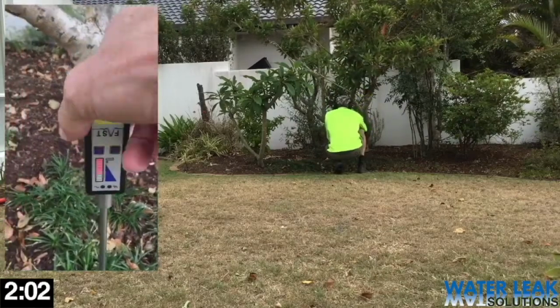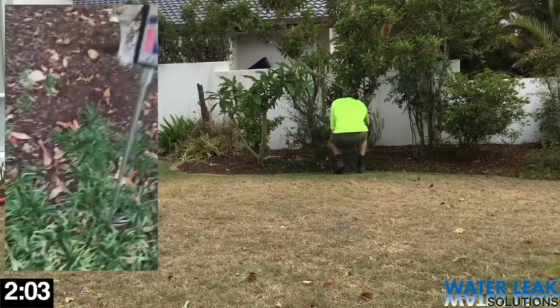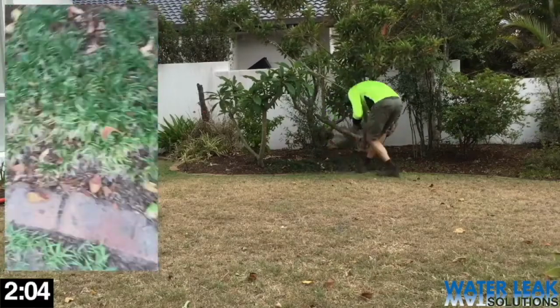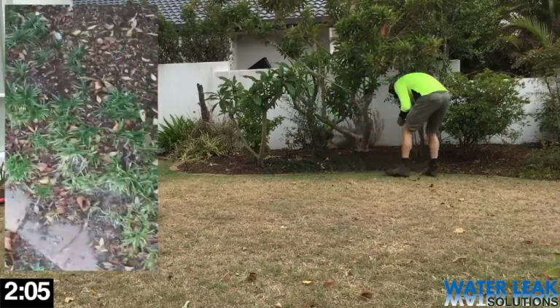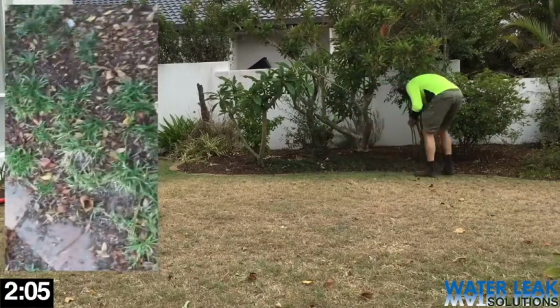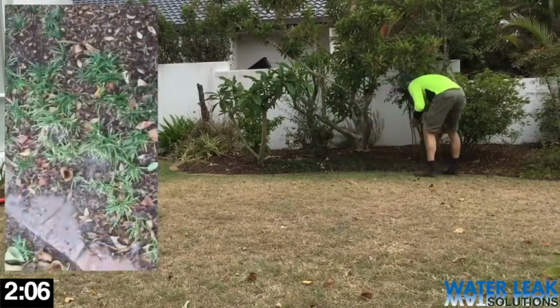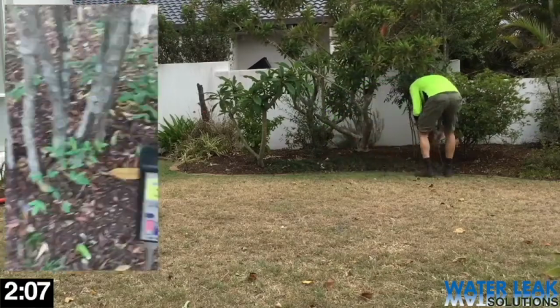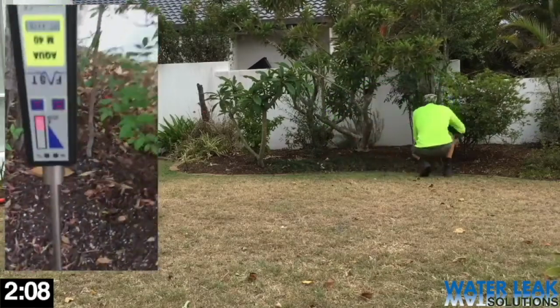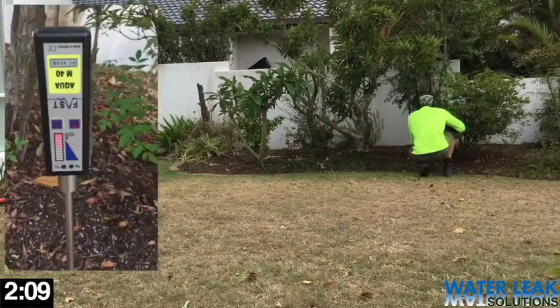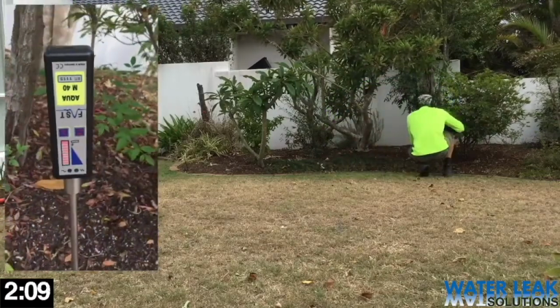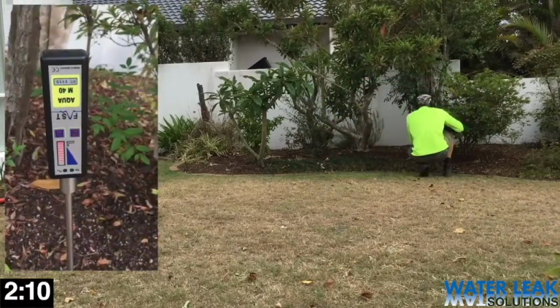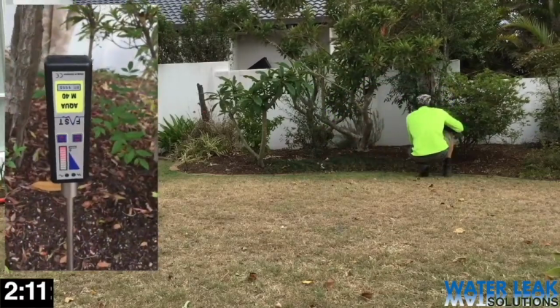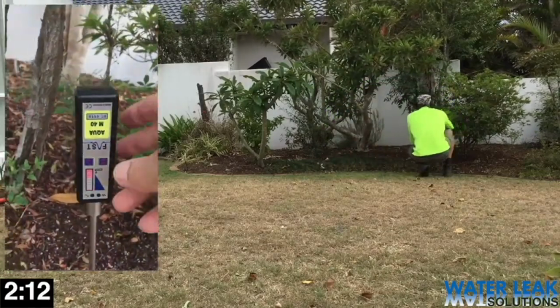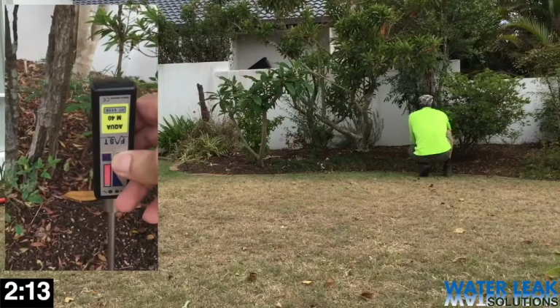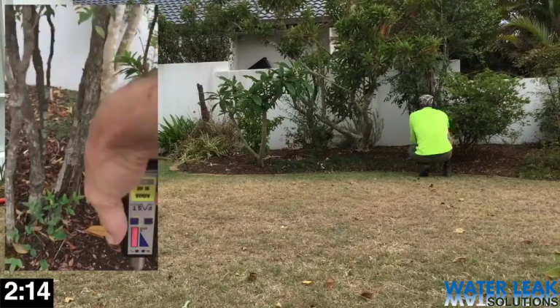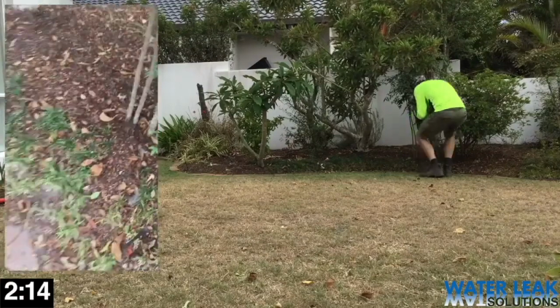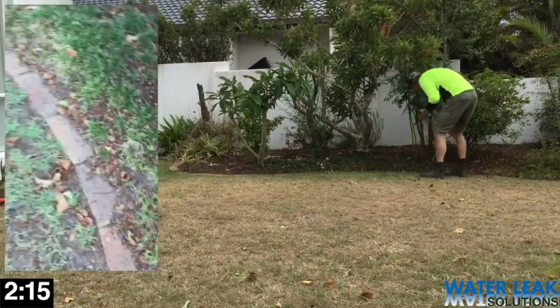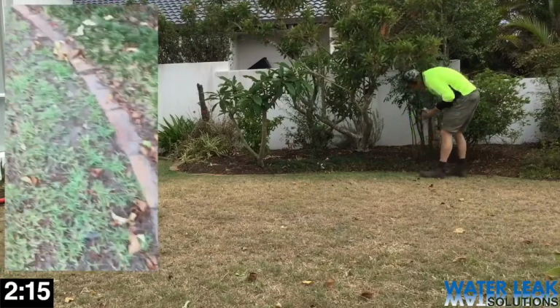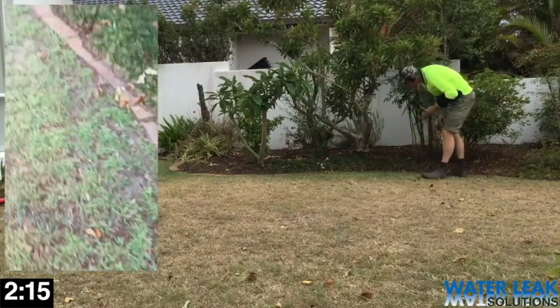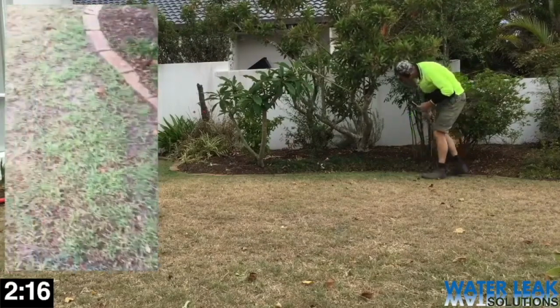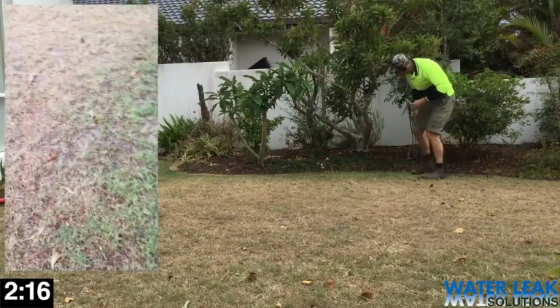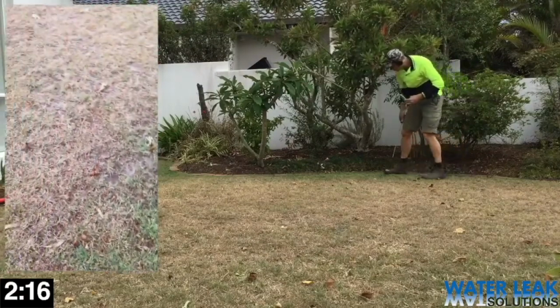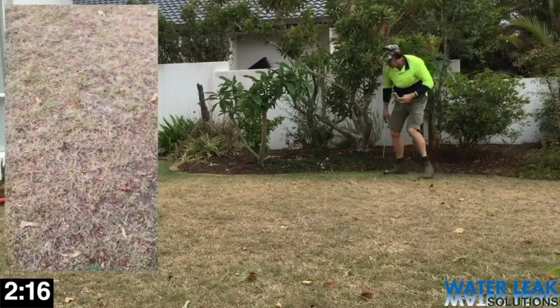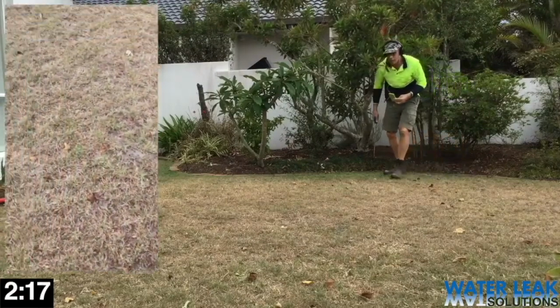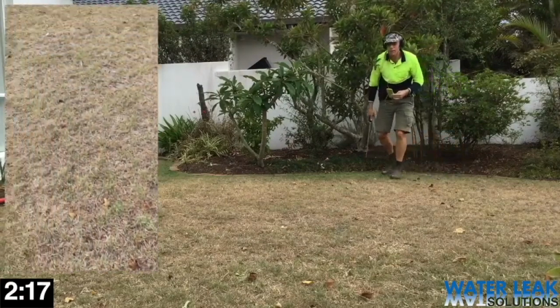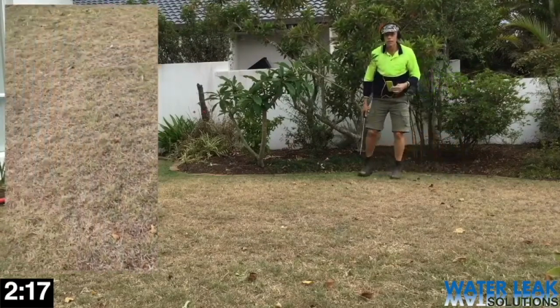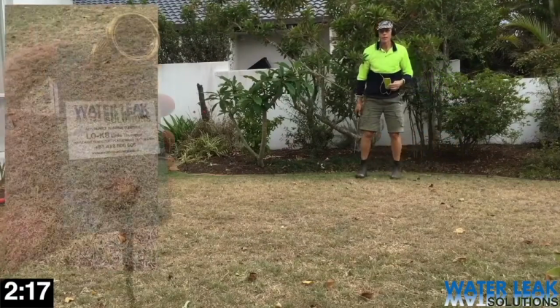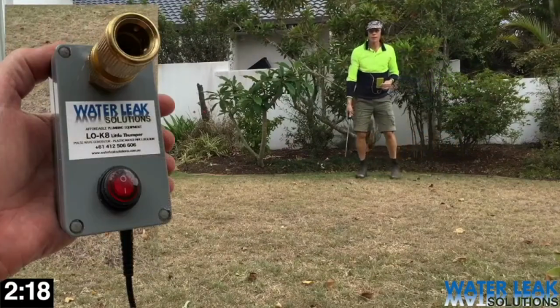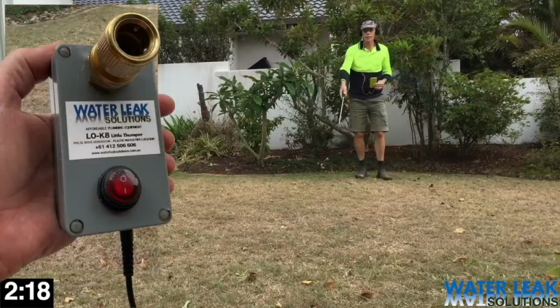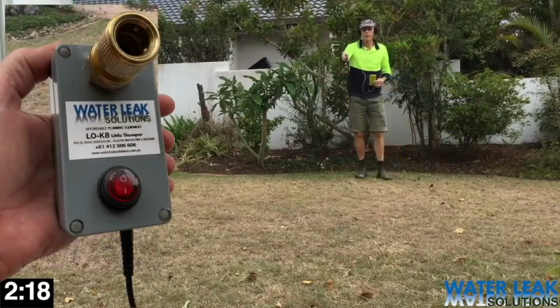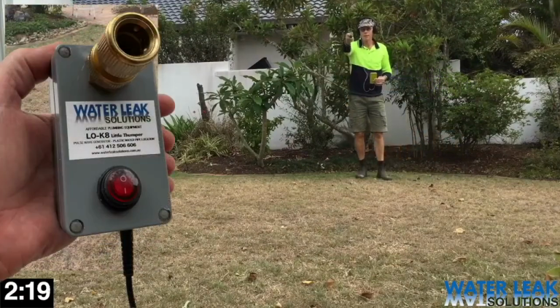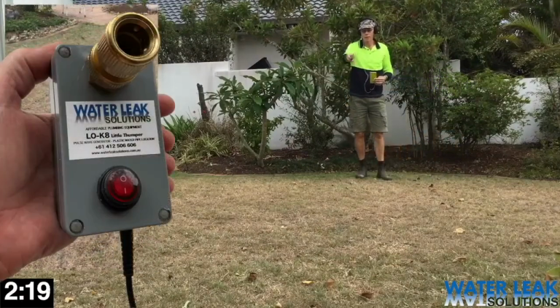Well, there you go. It doesn't get much easier. From where I'm standing to the far side of the house is where the pipe lays.